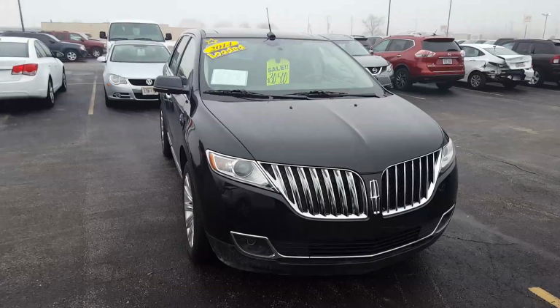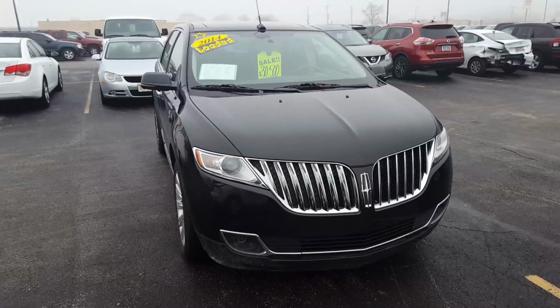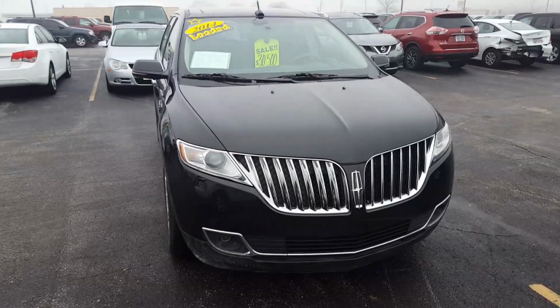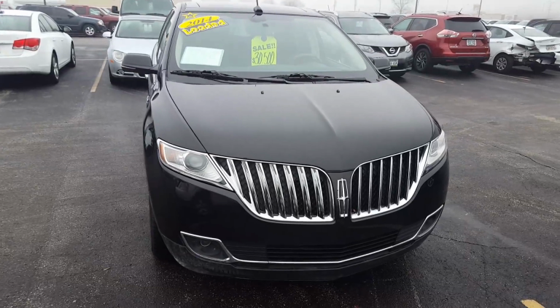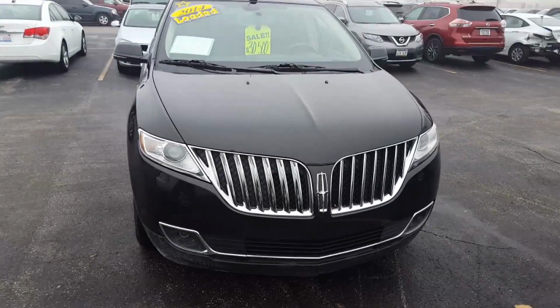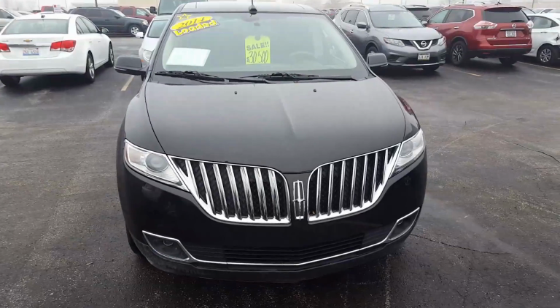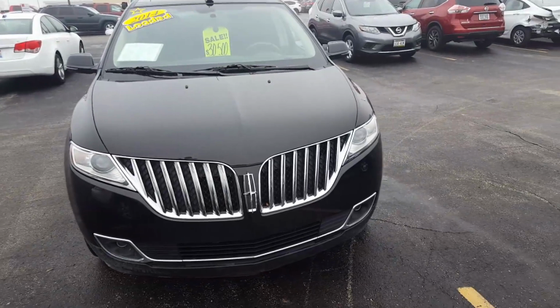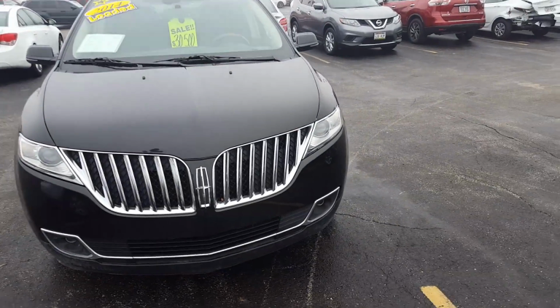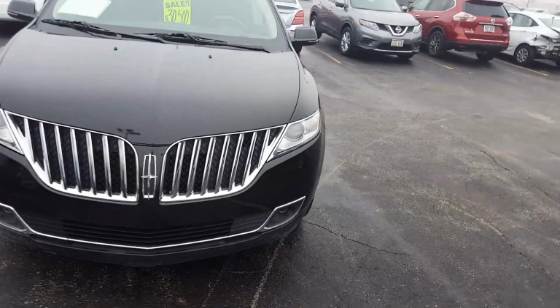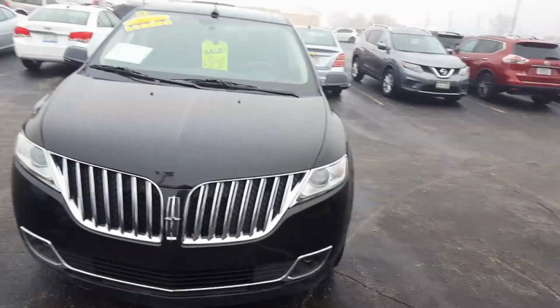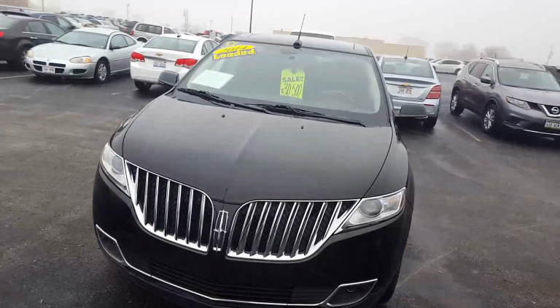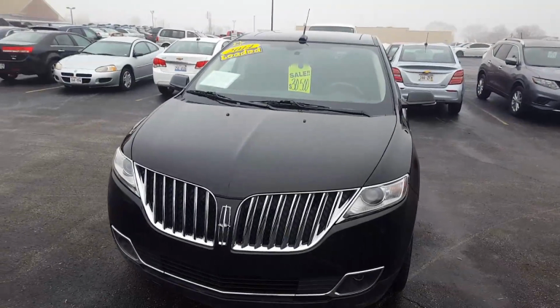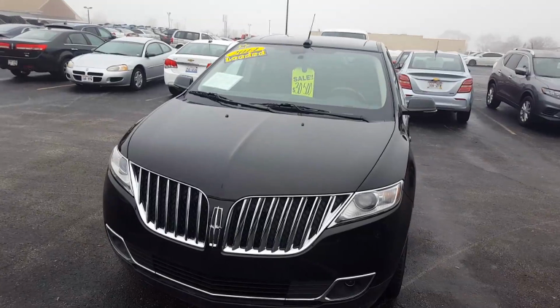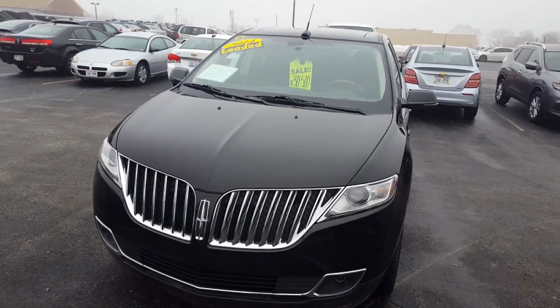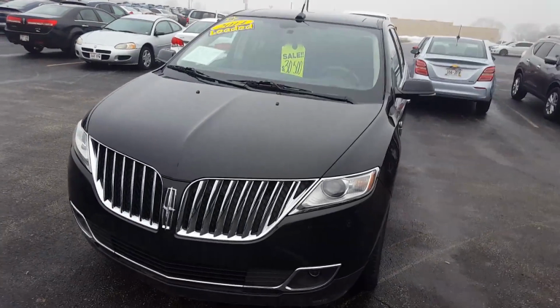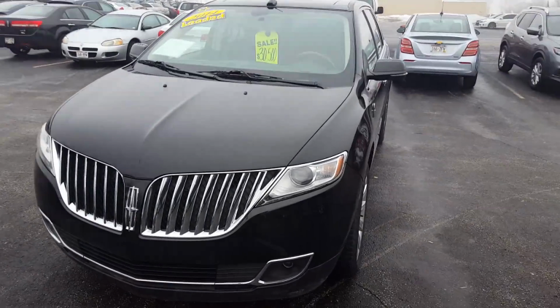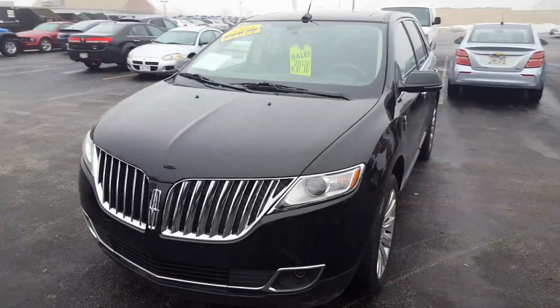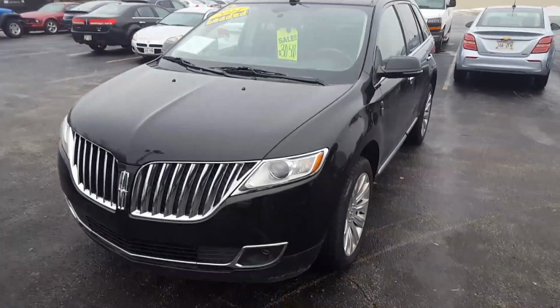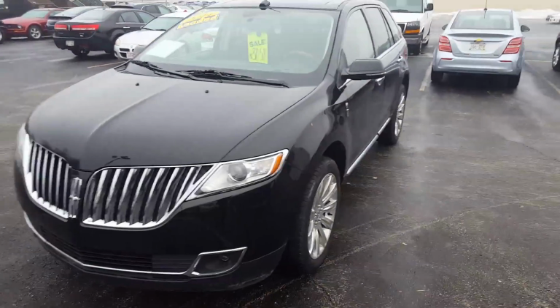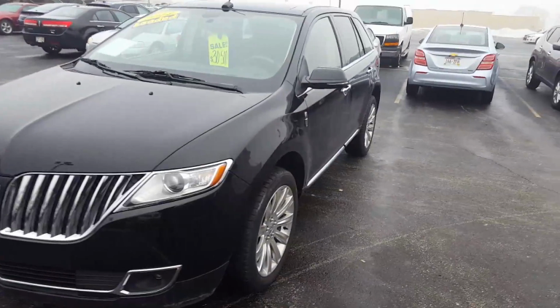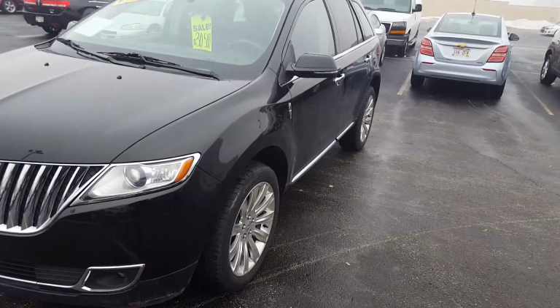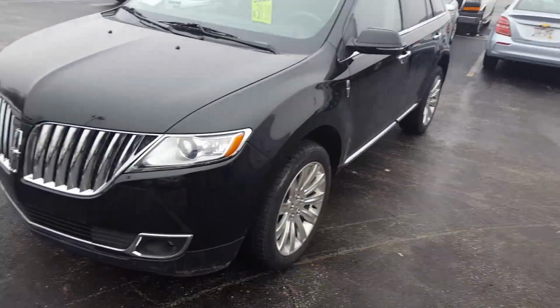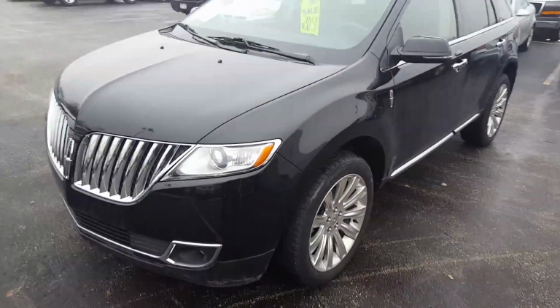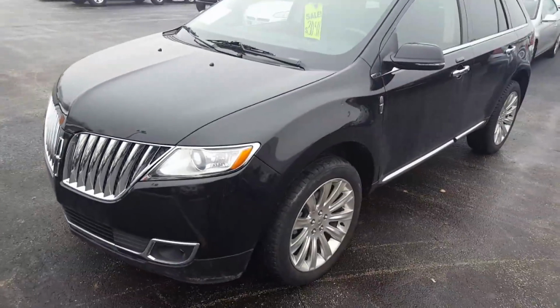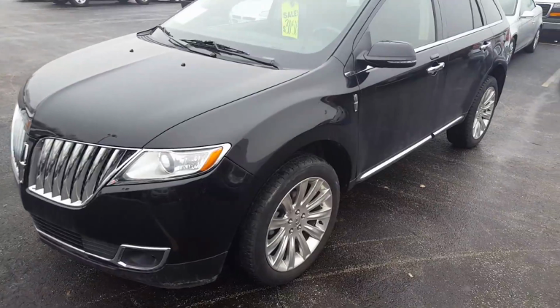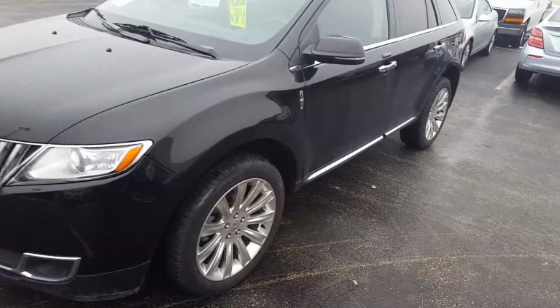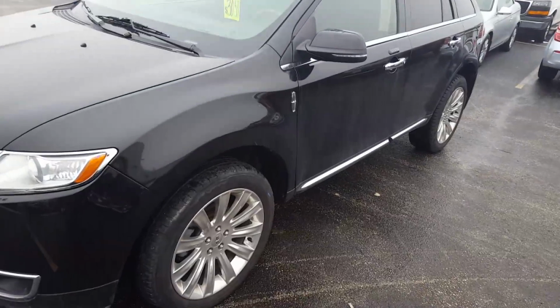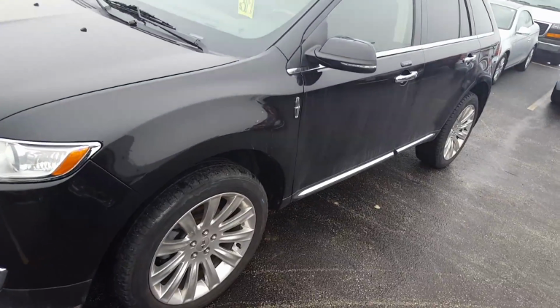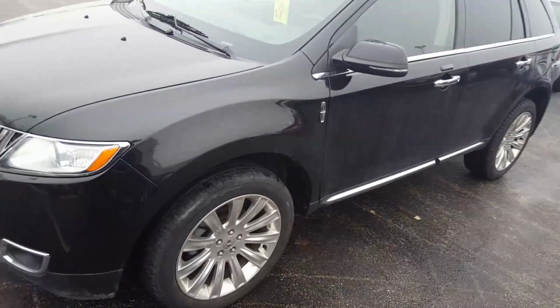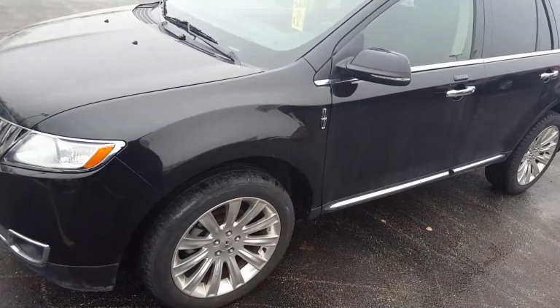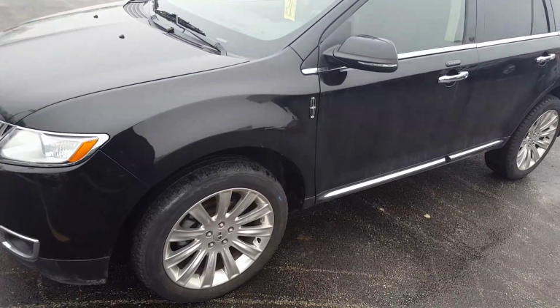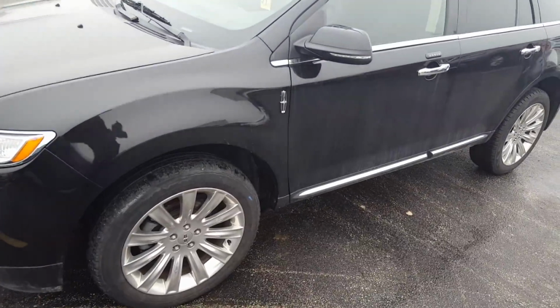Hi, this is Nick from Gordy Bechet Lincoln. Just want to make you a really quick video of the real nice 2014 Lincoln MKX you had inquired about. To answer a couple of your questions, yes, this does have the navigation system on it.